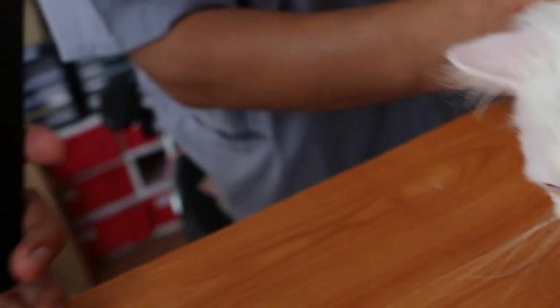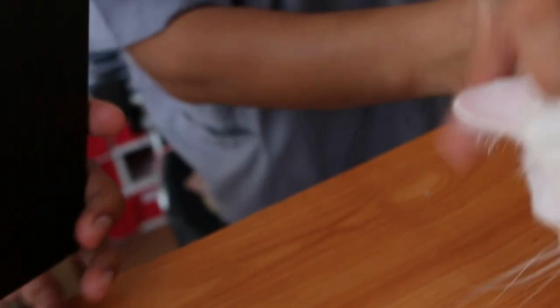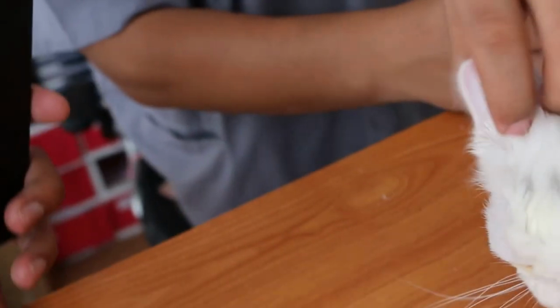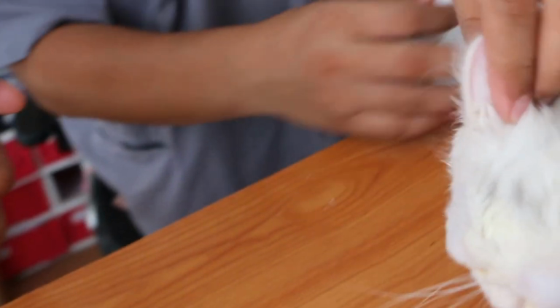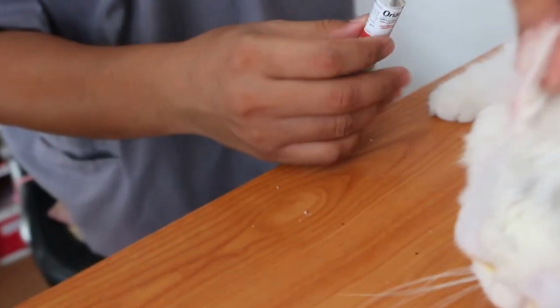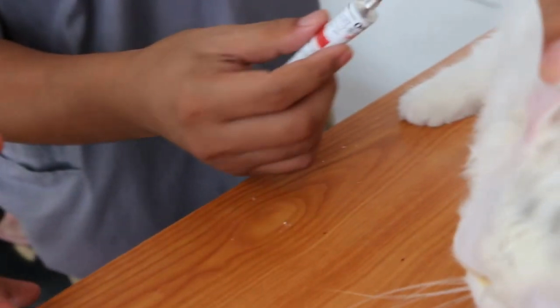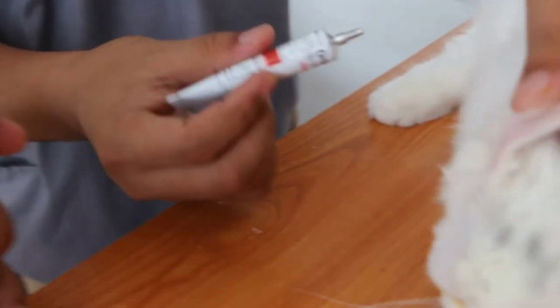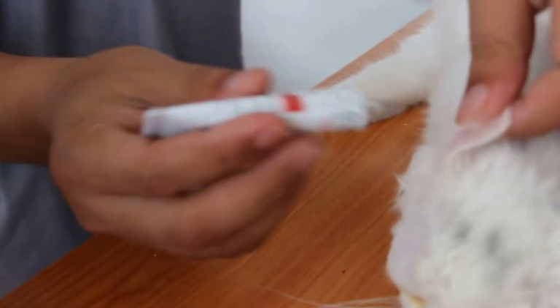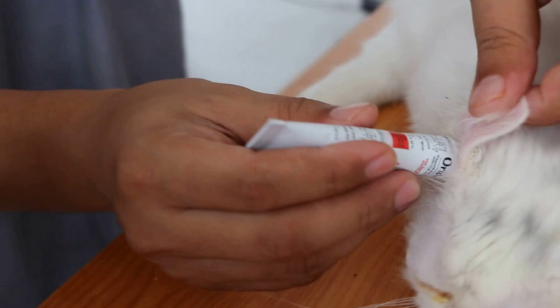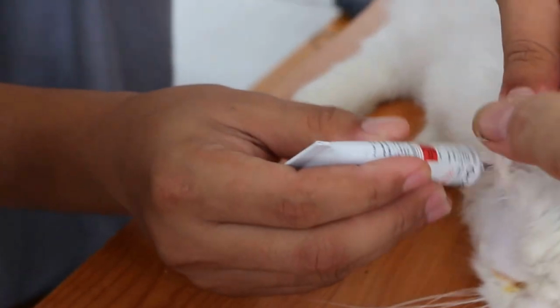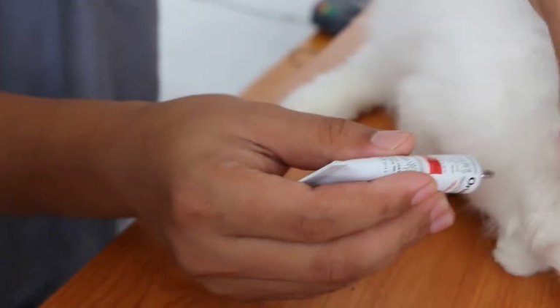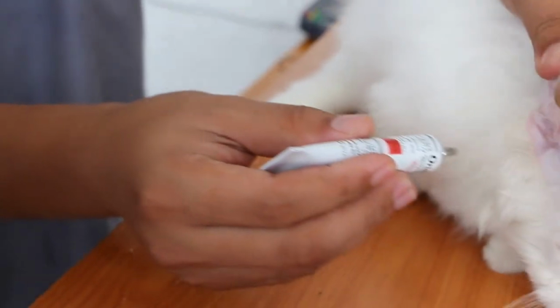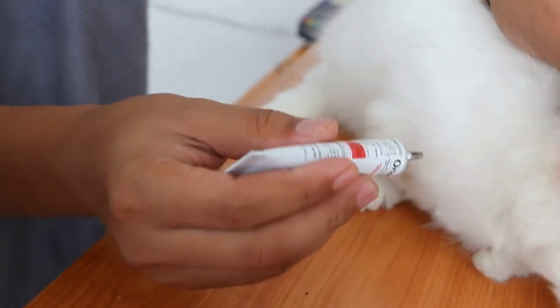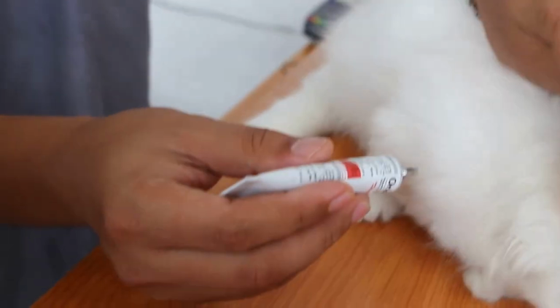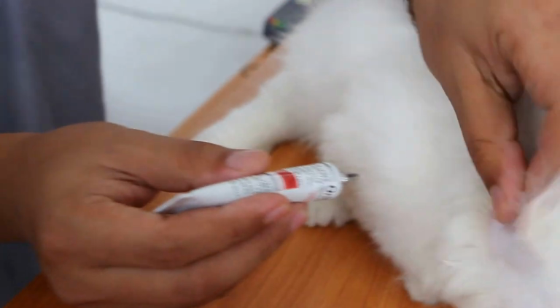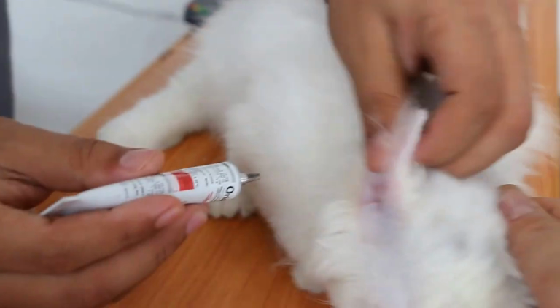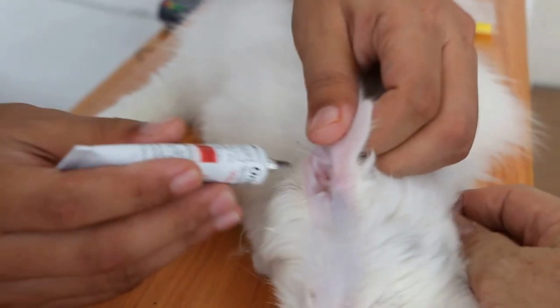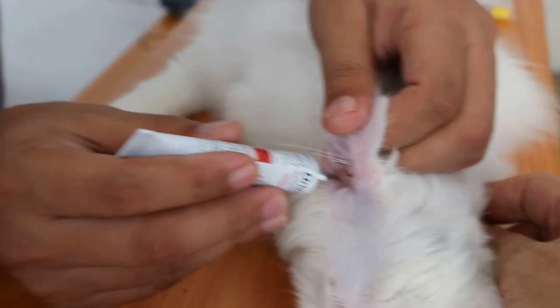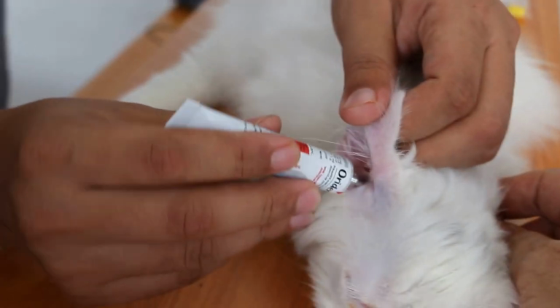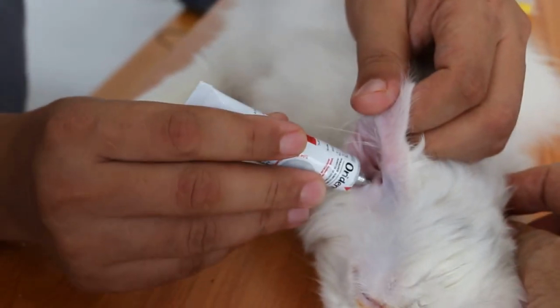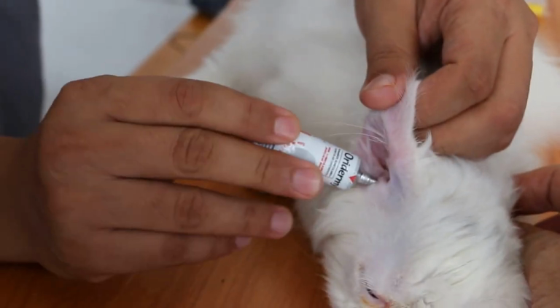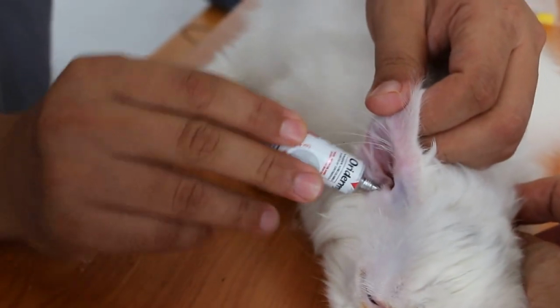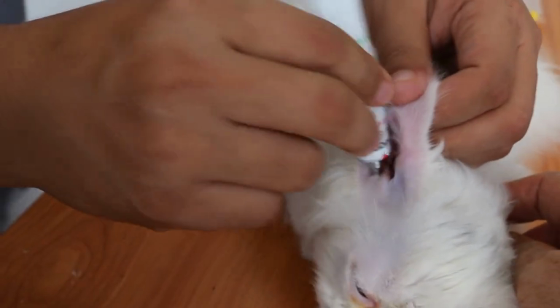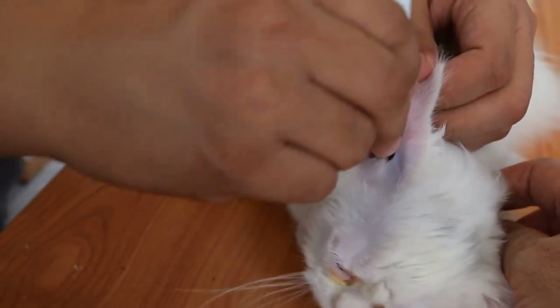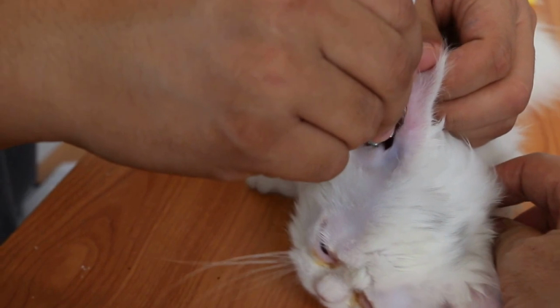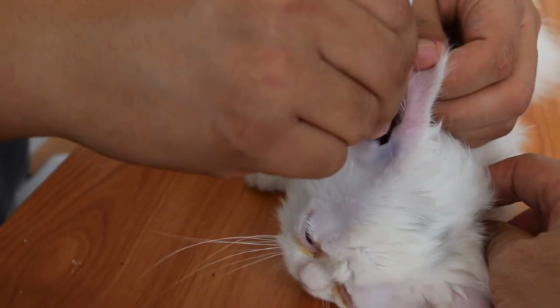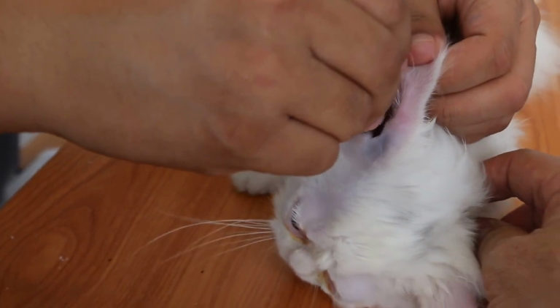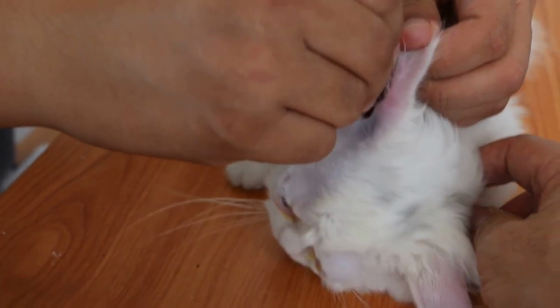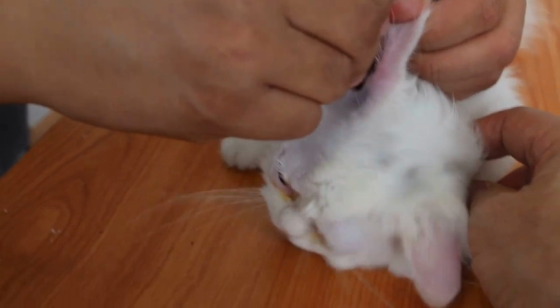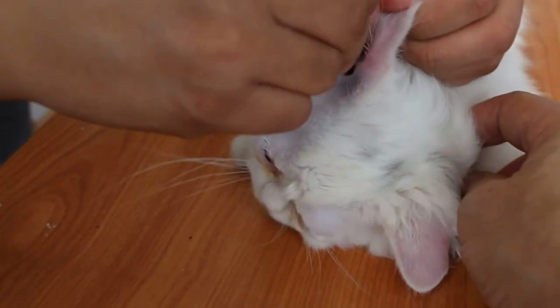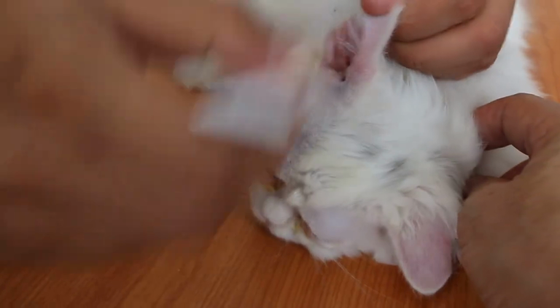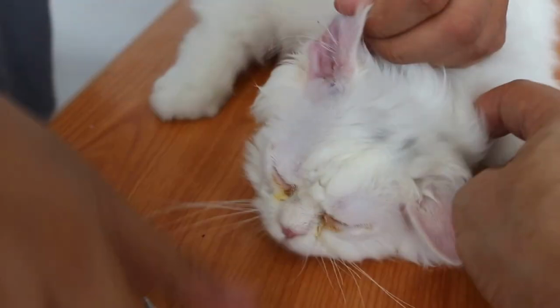Let somebody hold for you. Lift up the ear flap again — lift high up. Somebody hold for you. Insert in the hole there. One, two, three, four, five. Very fast.